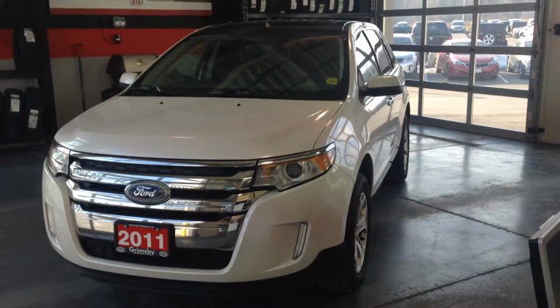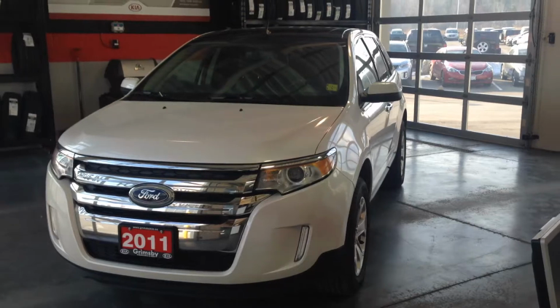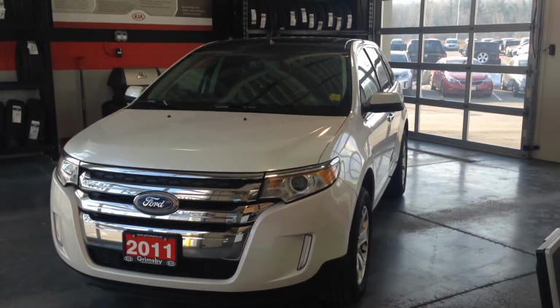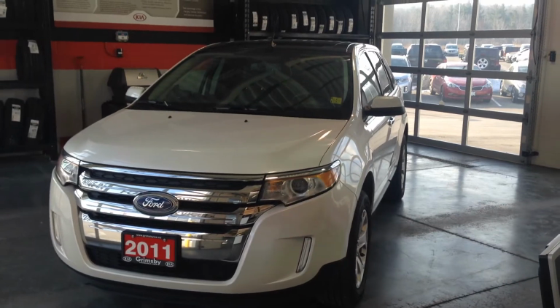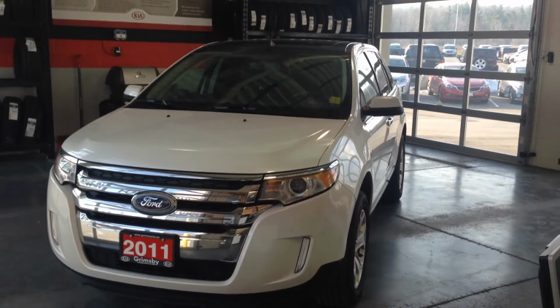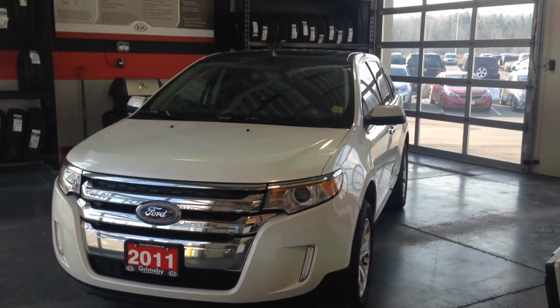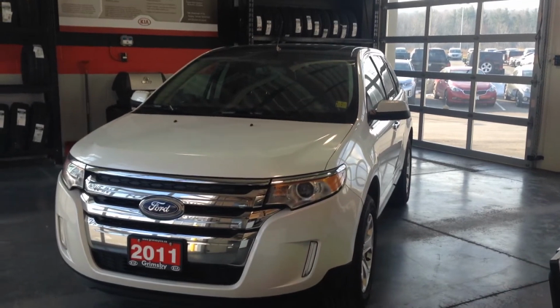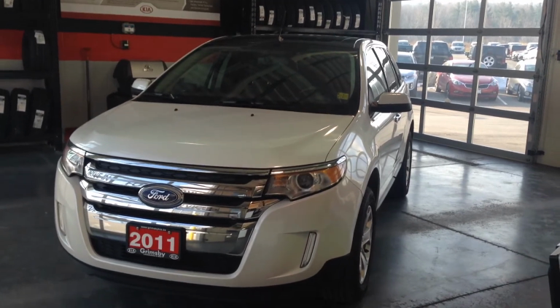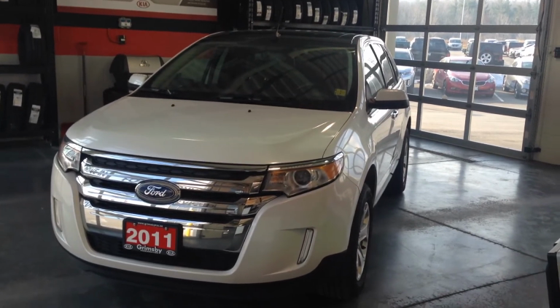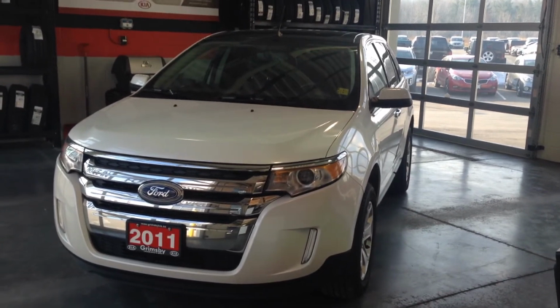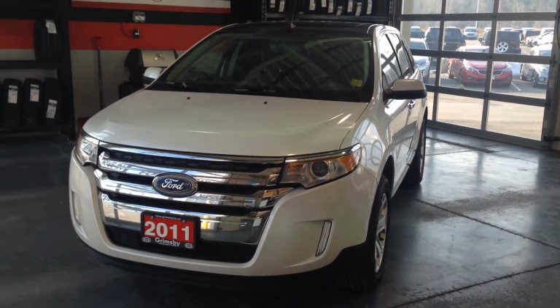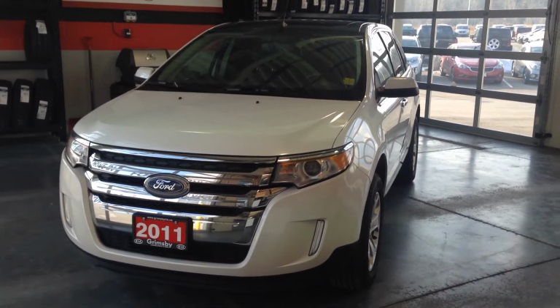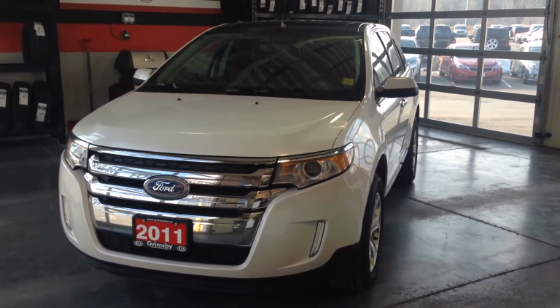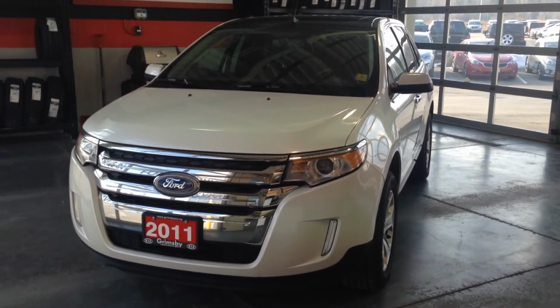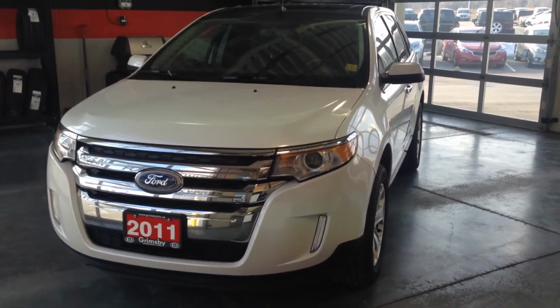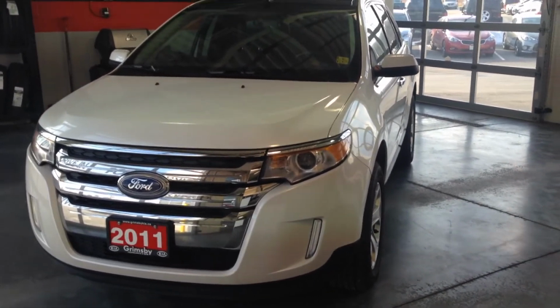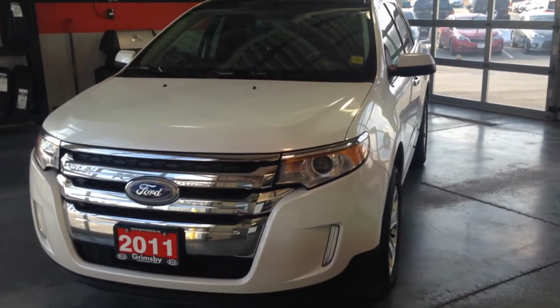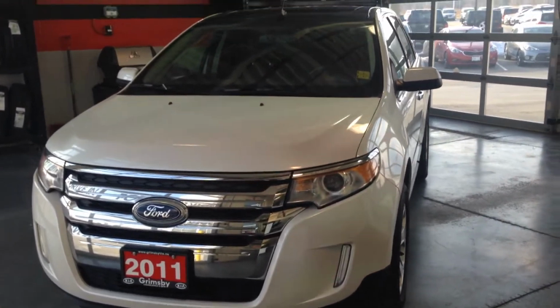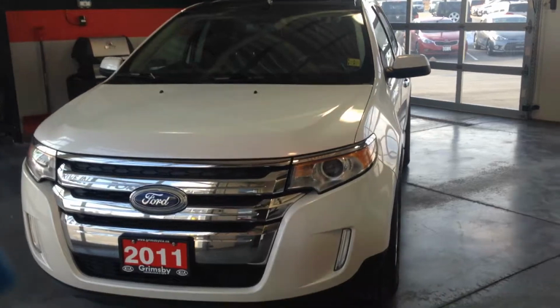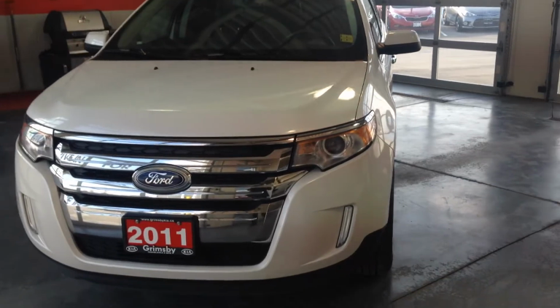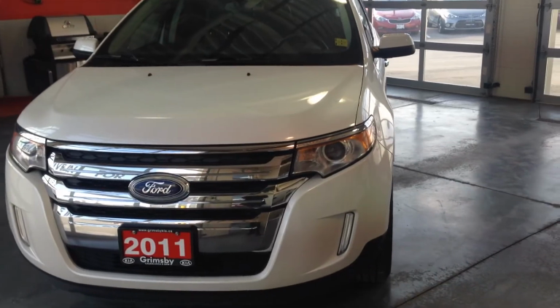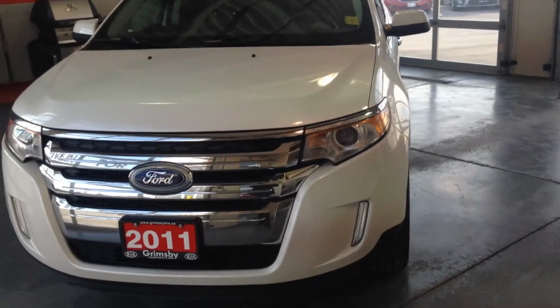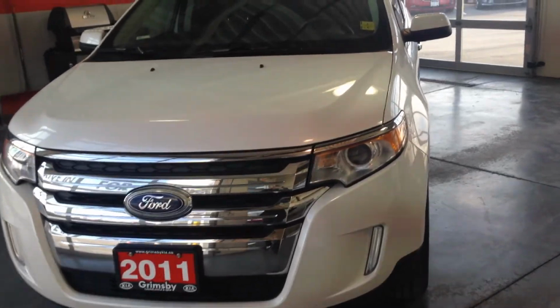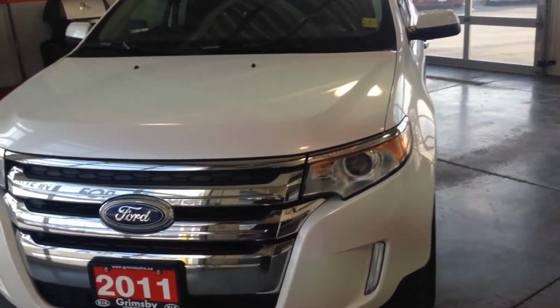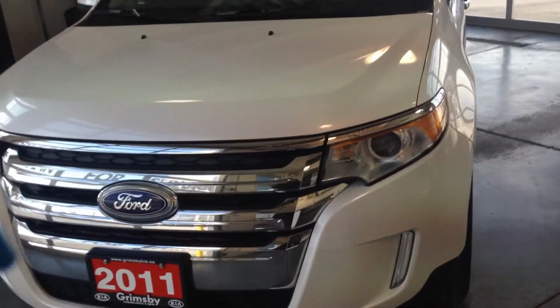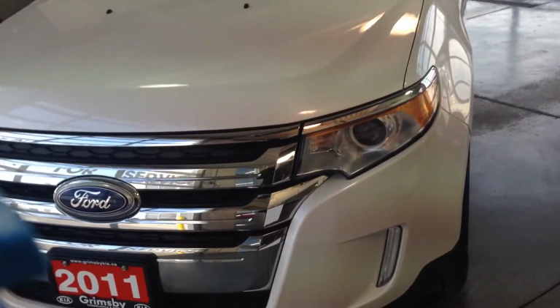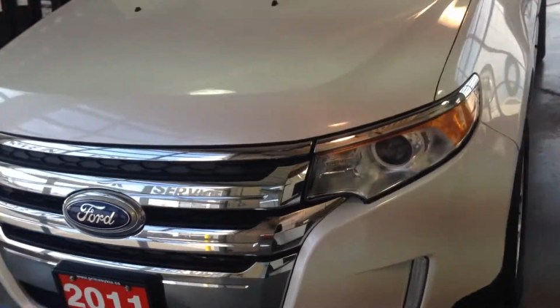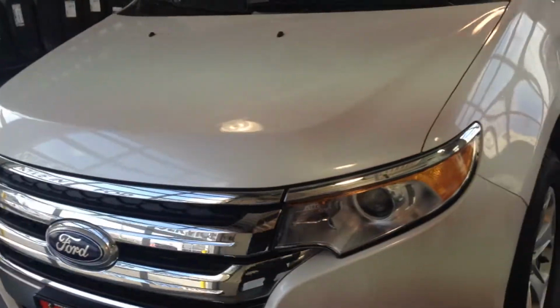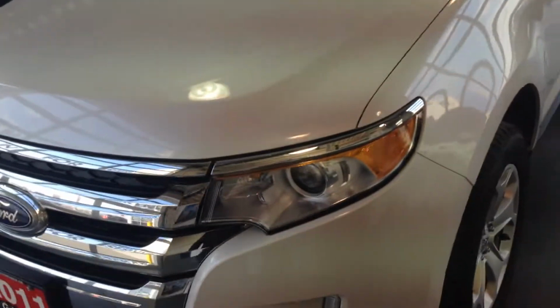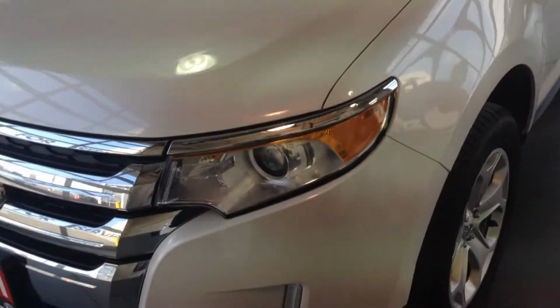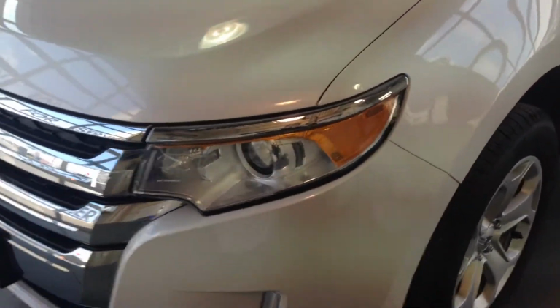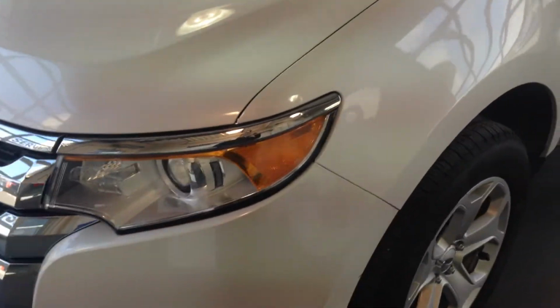Hey guys, this is the Rage in Bajan, Gavin Parvaccino from Grimsby Kia, and this is our brand new 2011 Ford Edge SEL all-wheel drive.